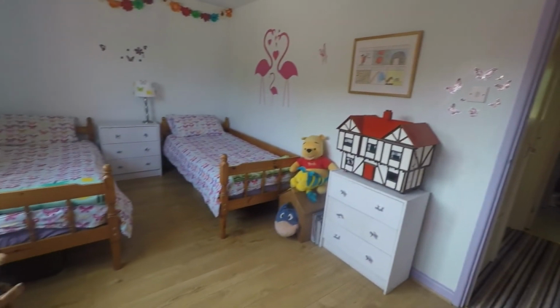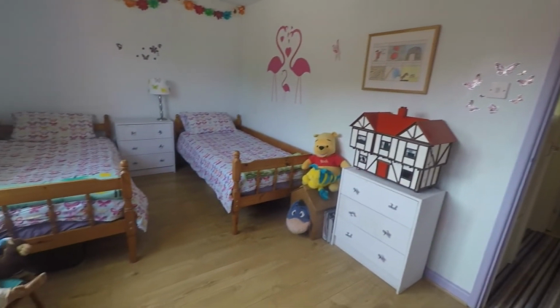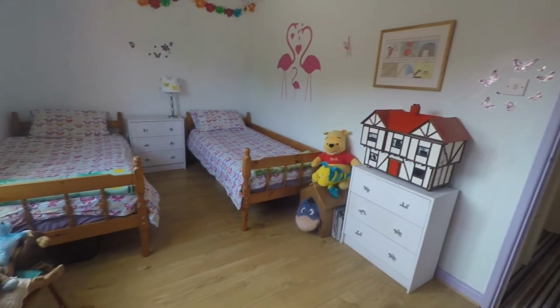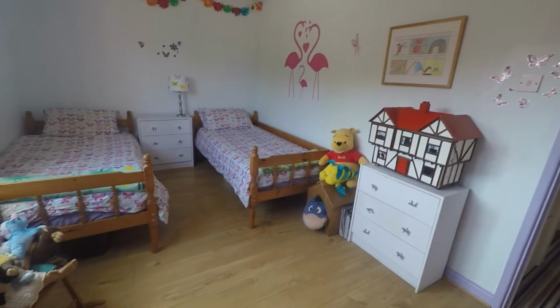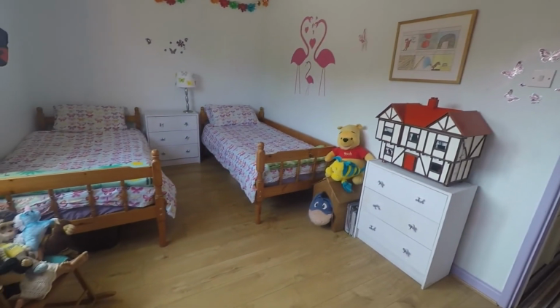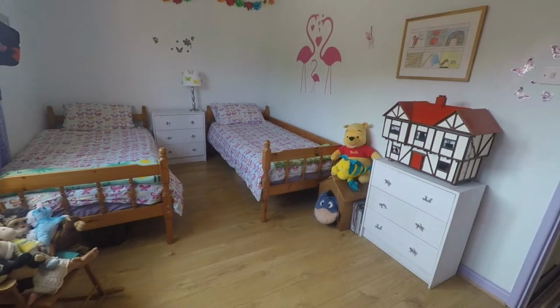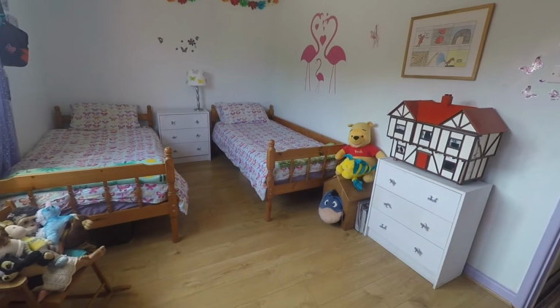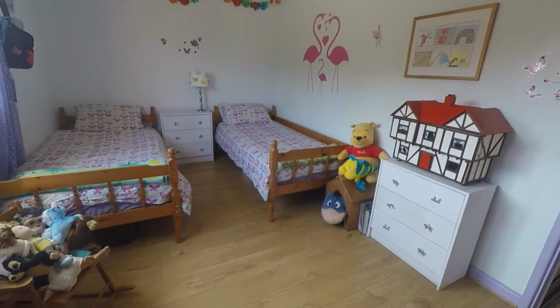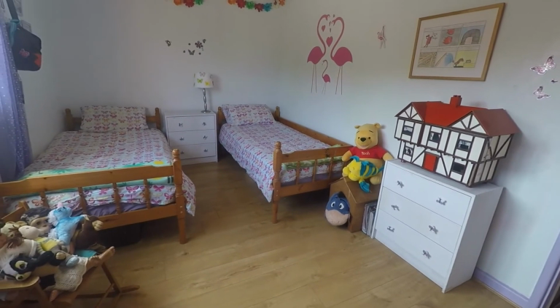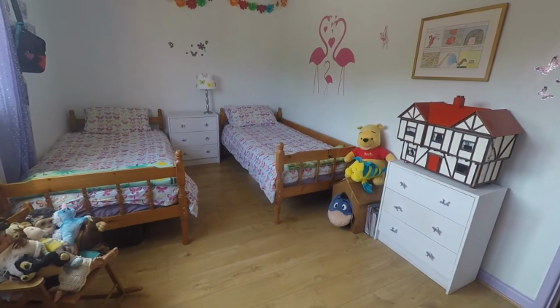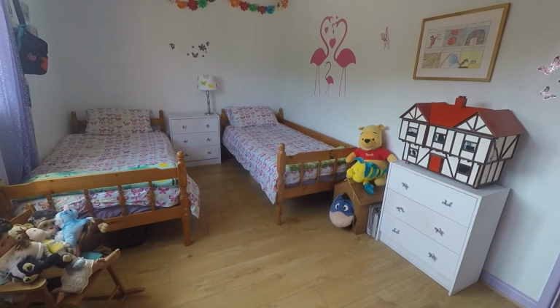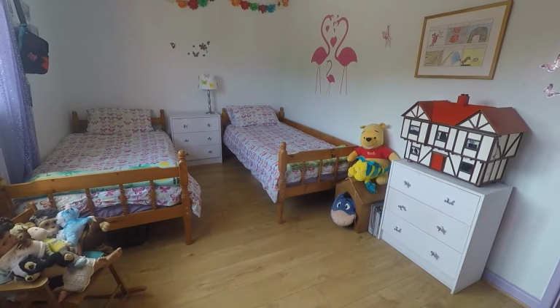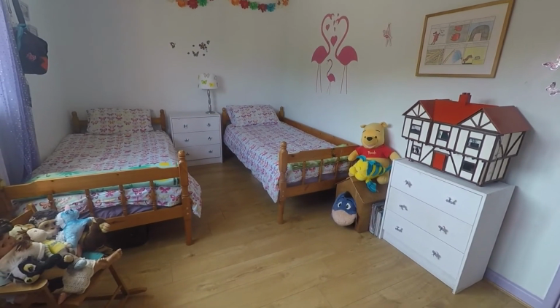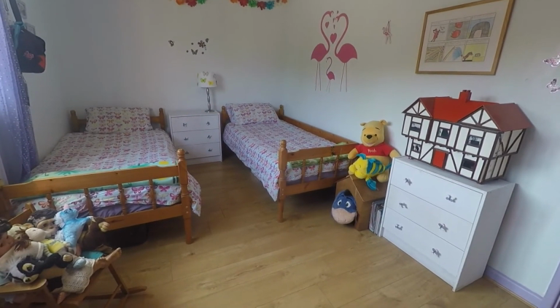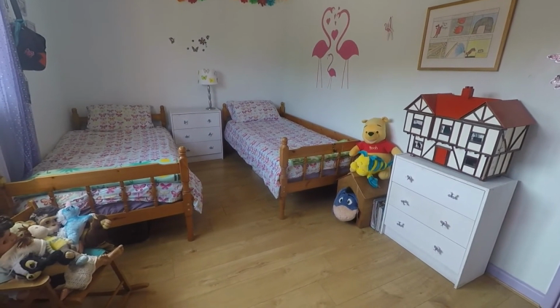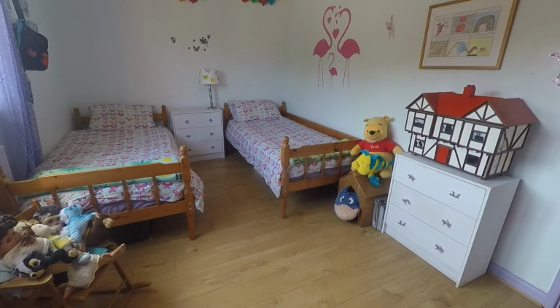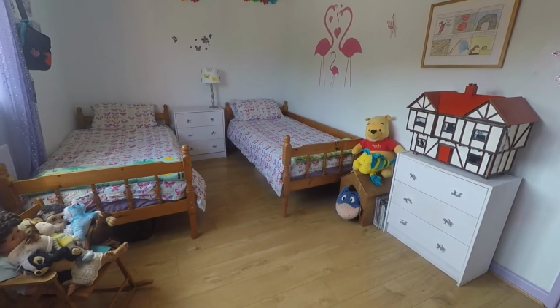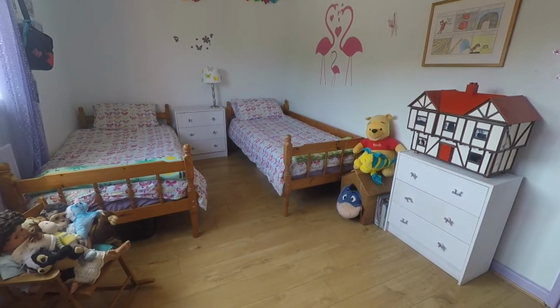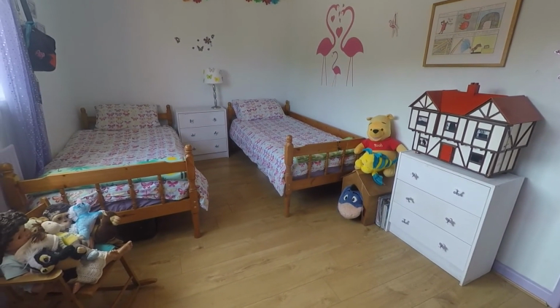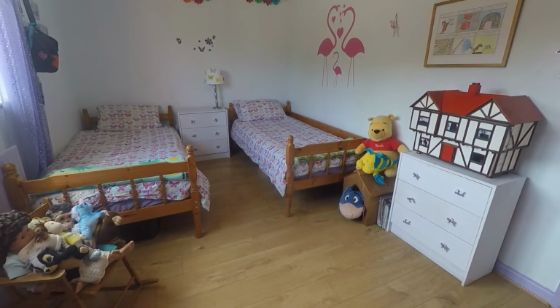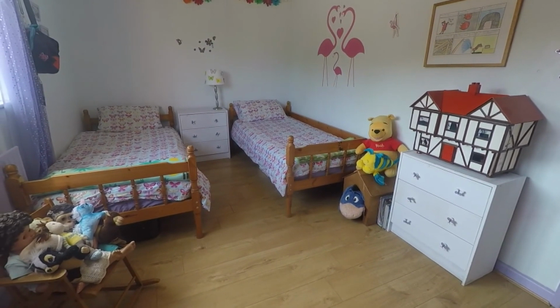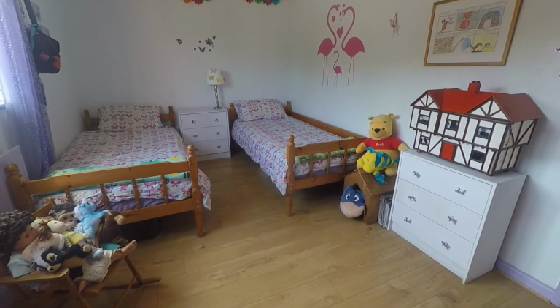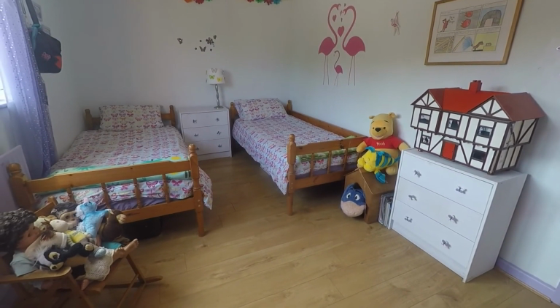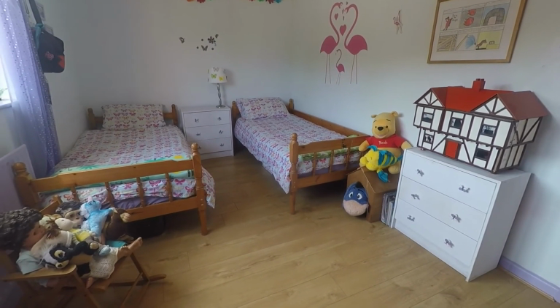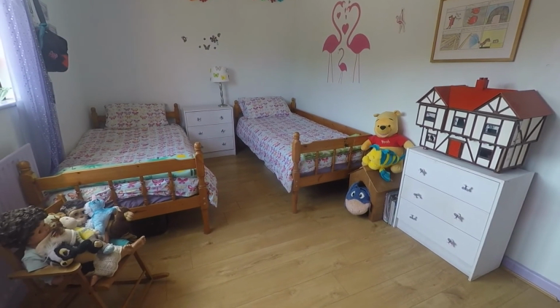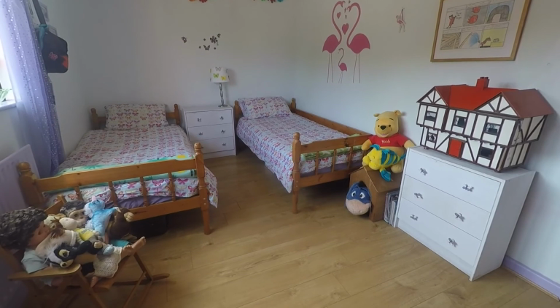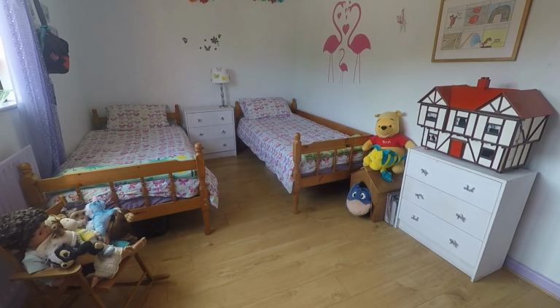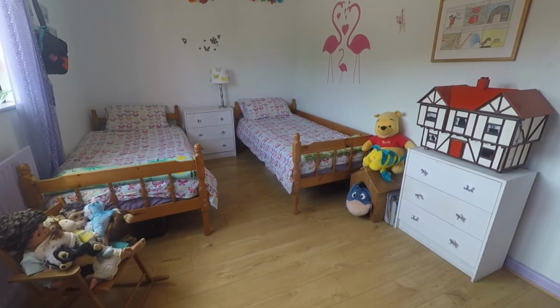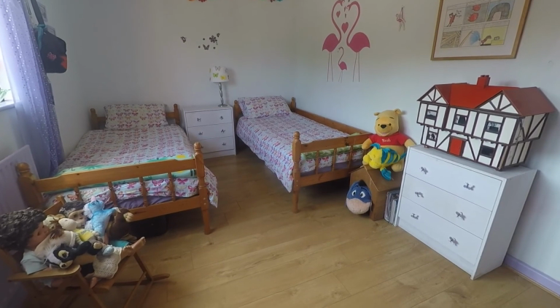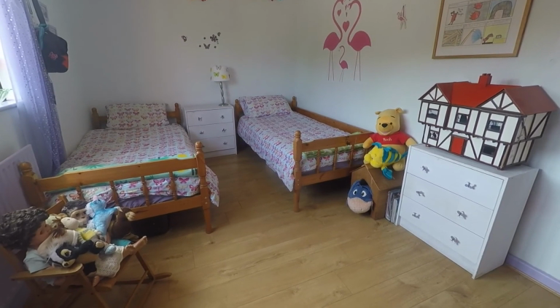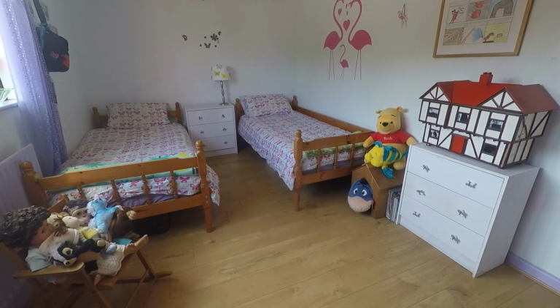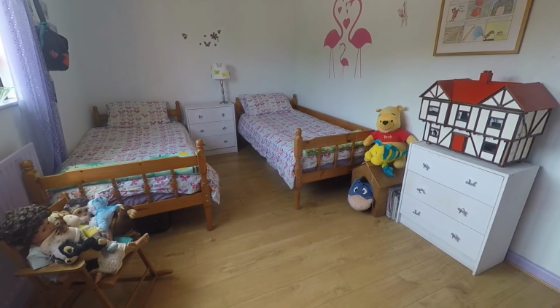So this concludes our Pinkmove video tour. If you are interested in viewing this property, please contact a member of the Pinkmove team today to book an appointment. Thanks for watching.